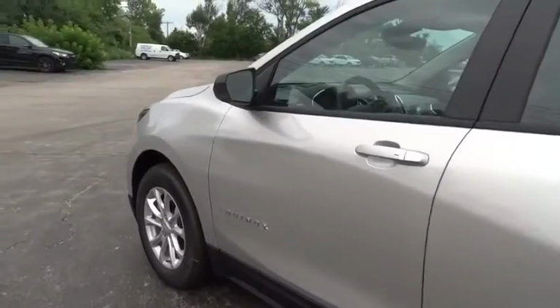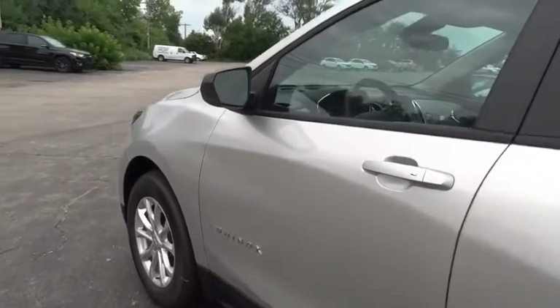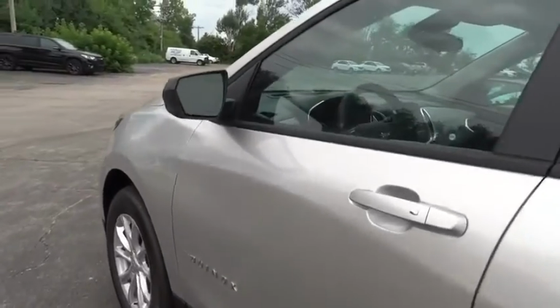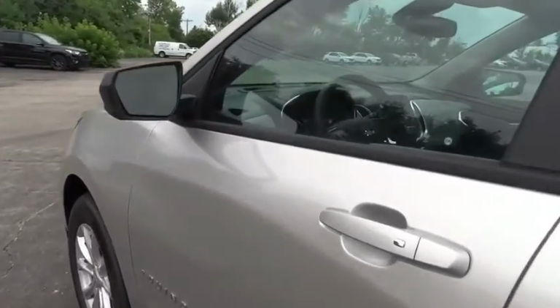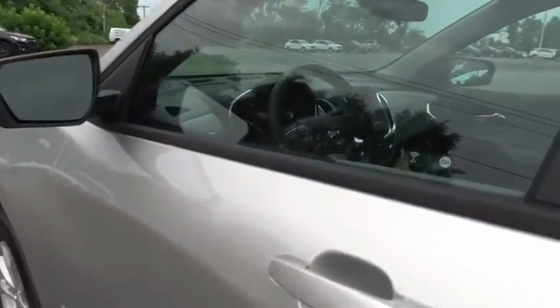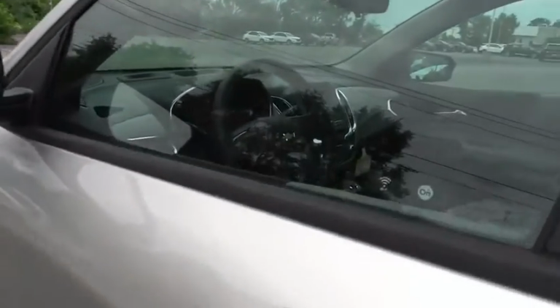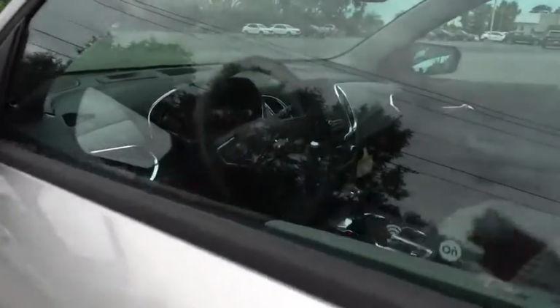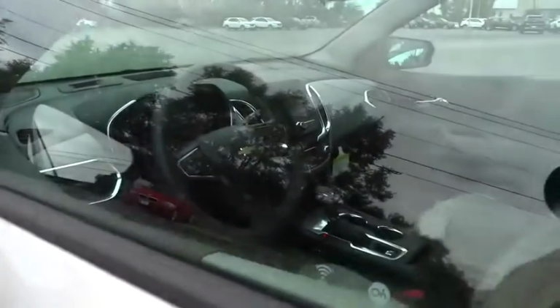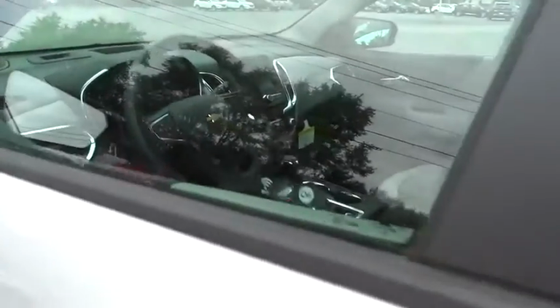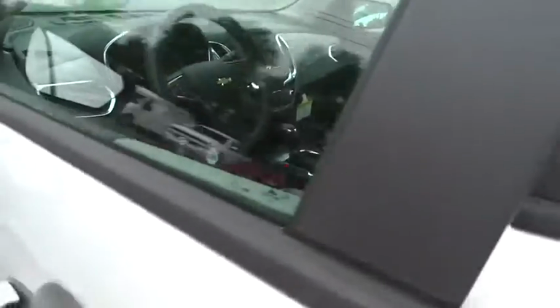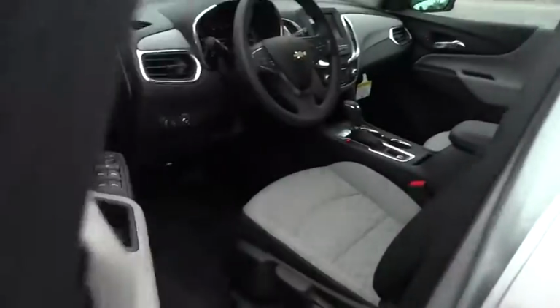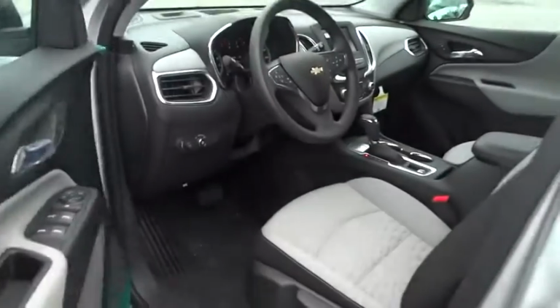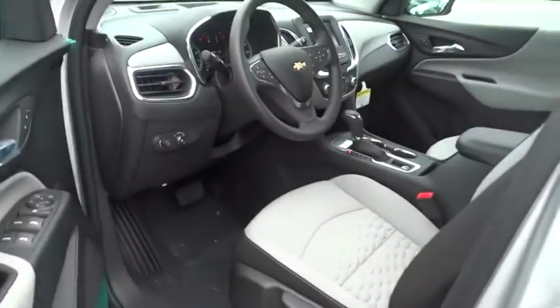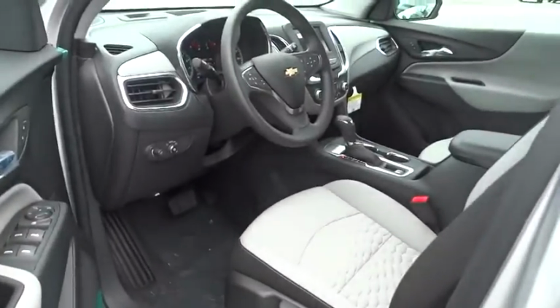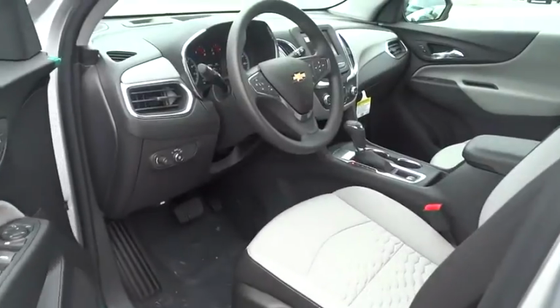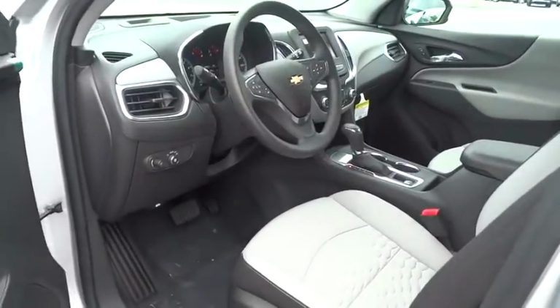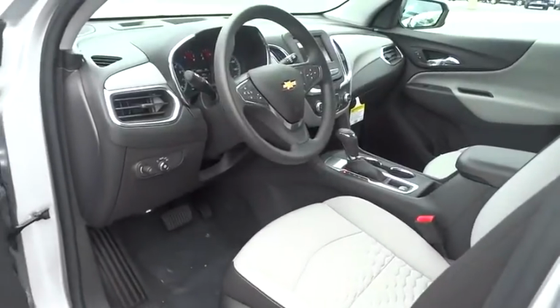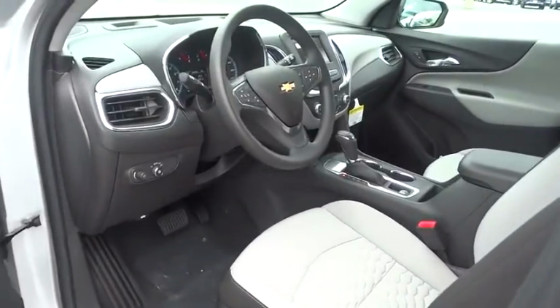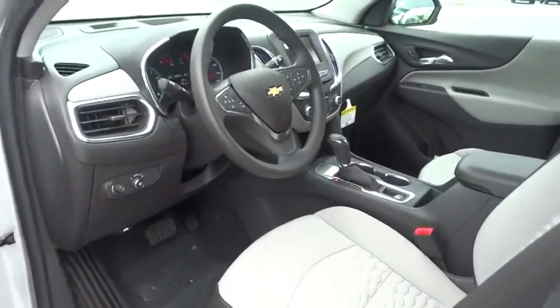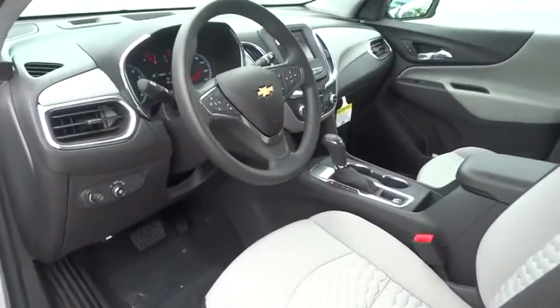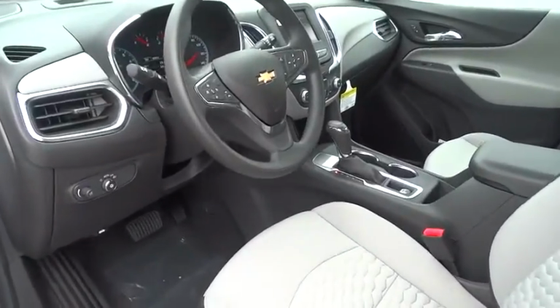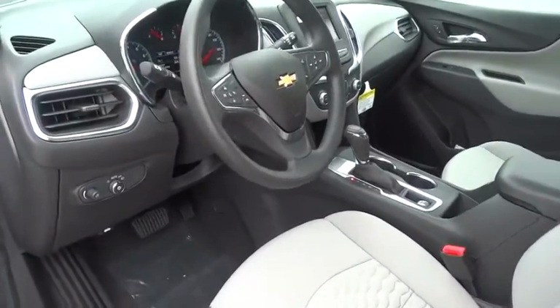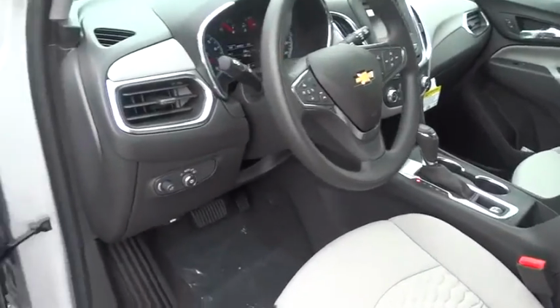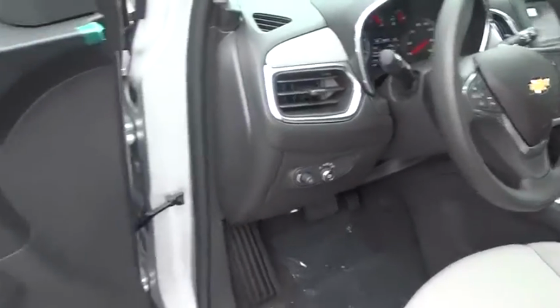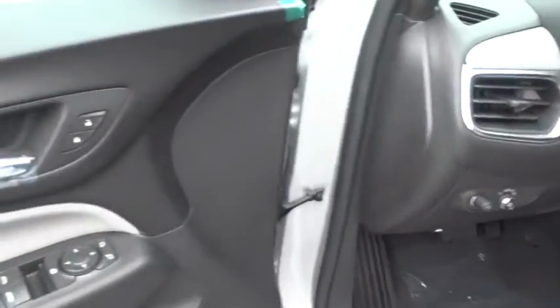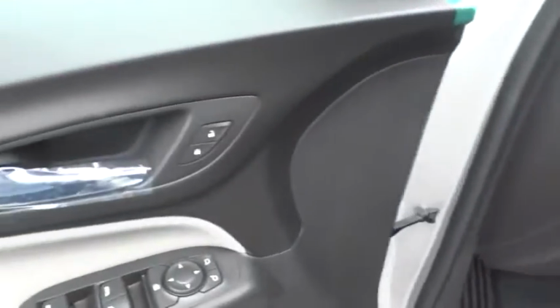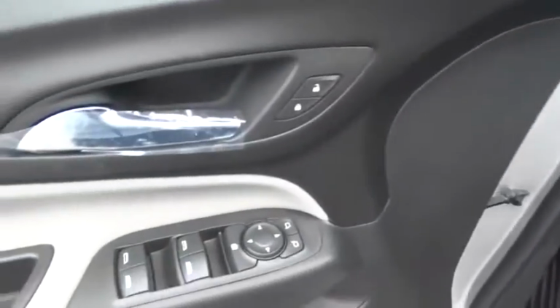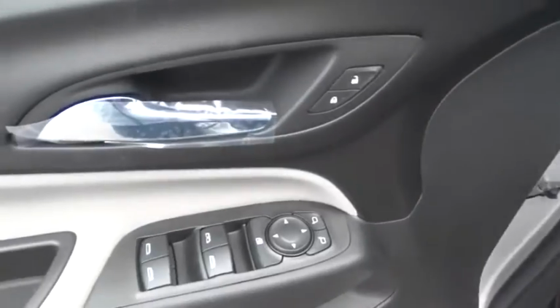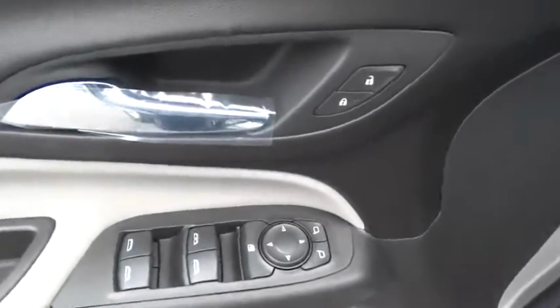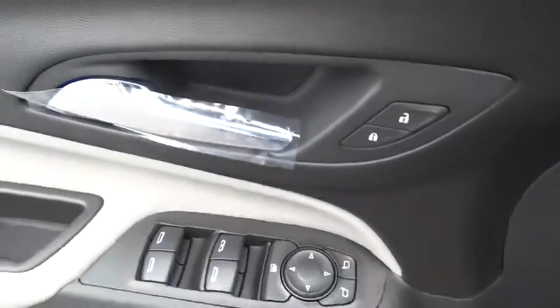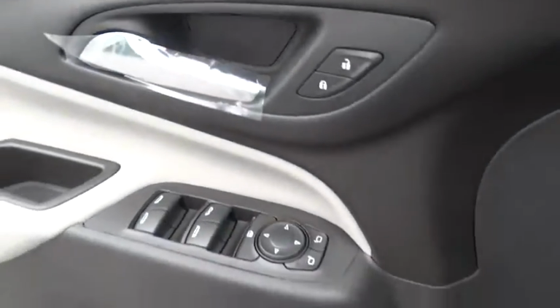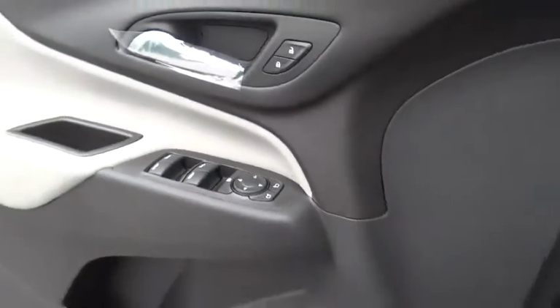Adjustable steering wheel, cruise control, floor mats, keyless start, four-wheel disc brakes, aluminum wheels, front-wheel drive, AM-FM stereo radio, rear defrost, power door locks, power windows.